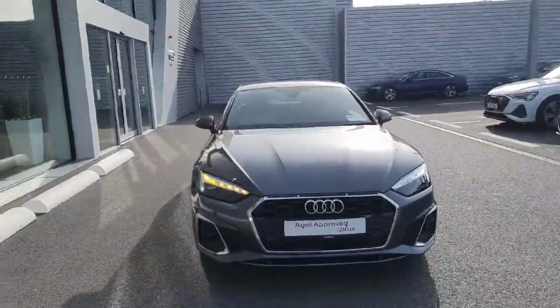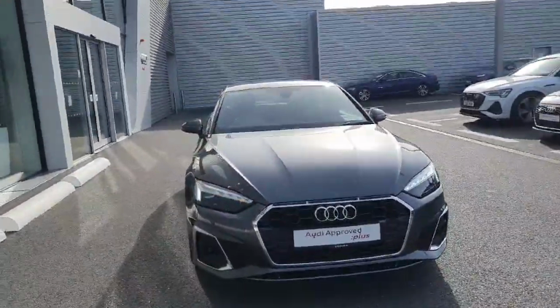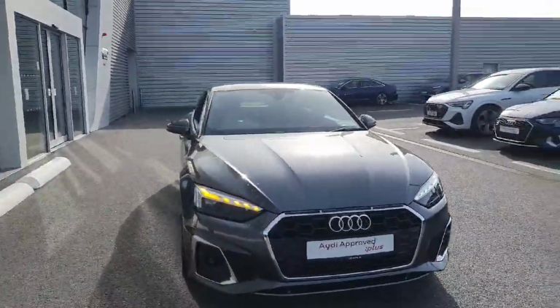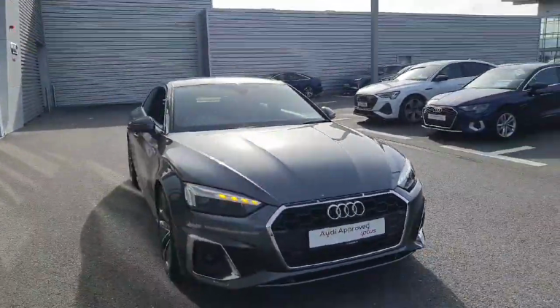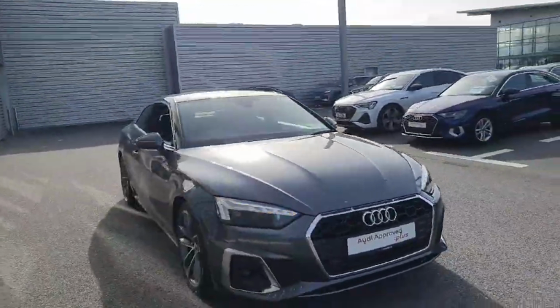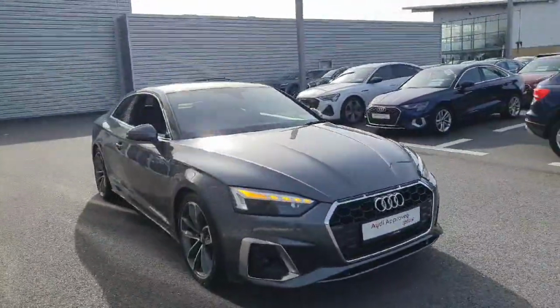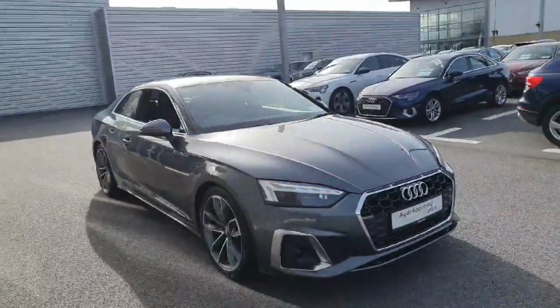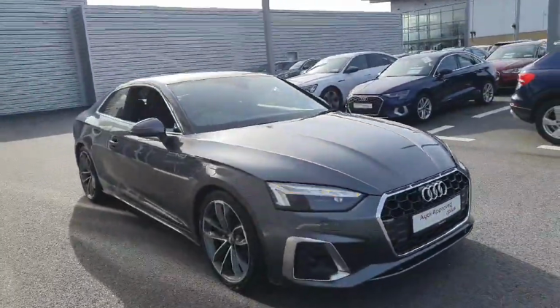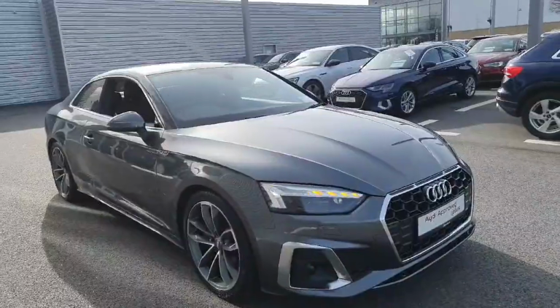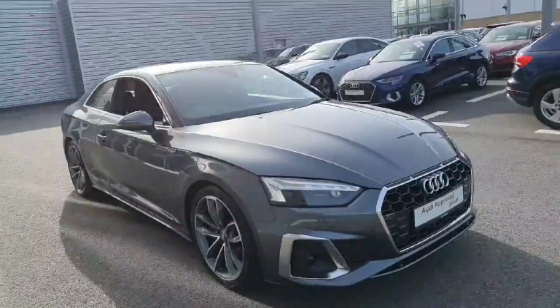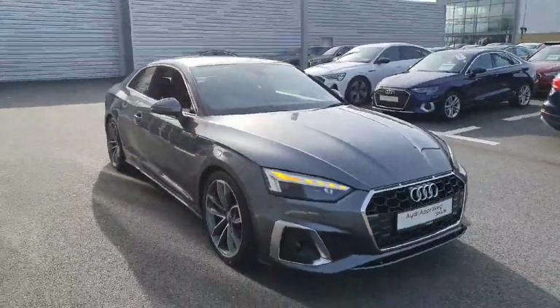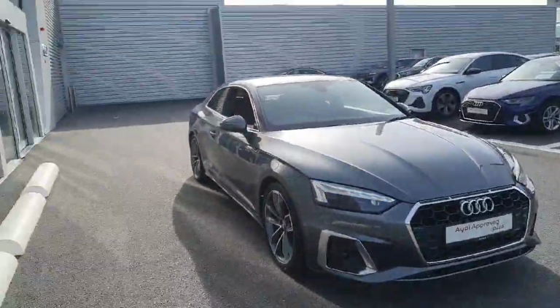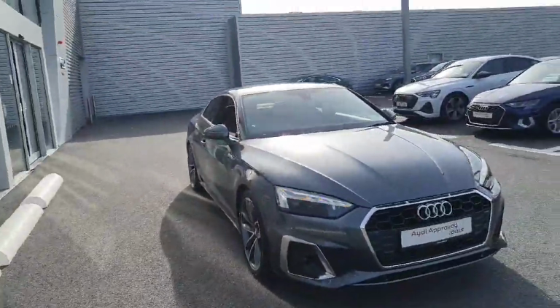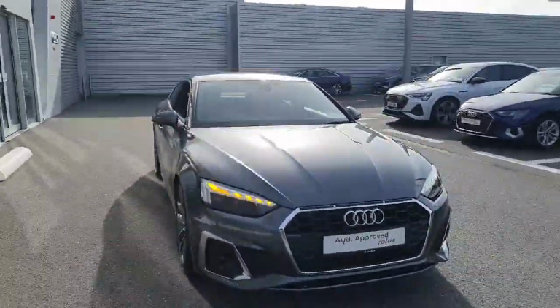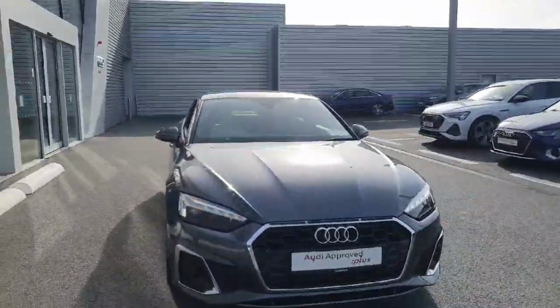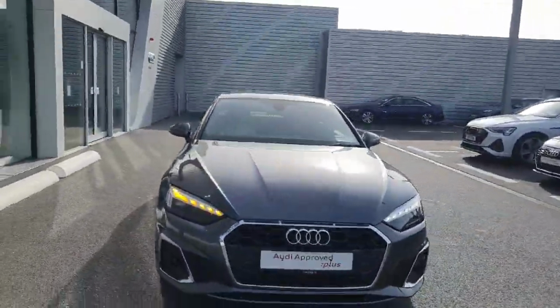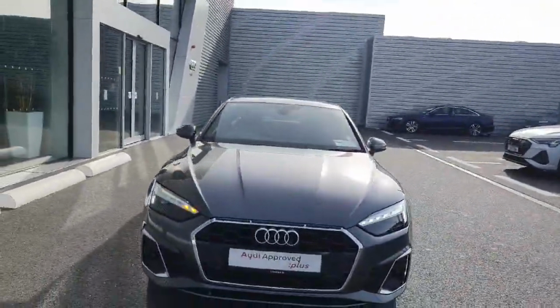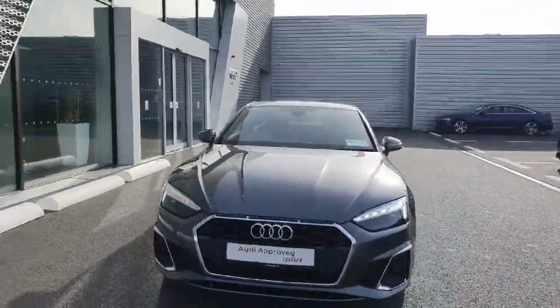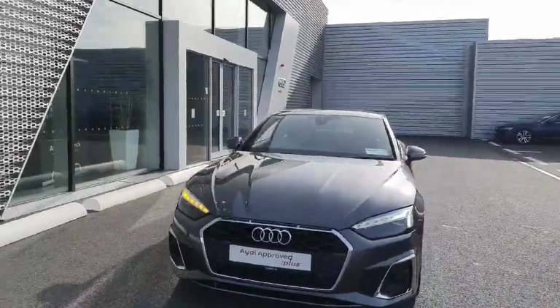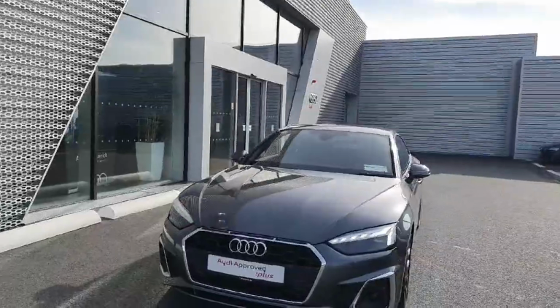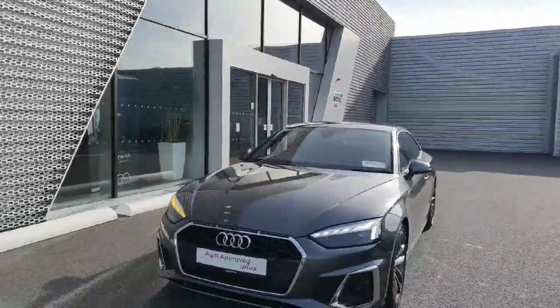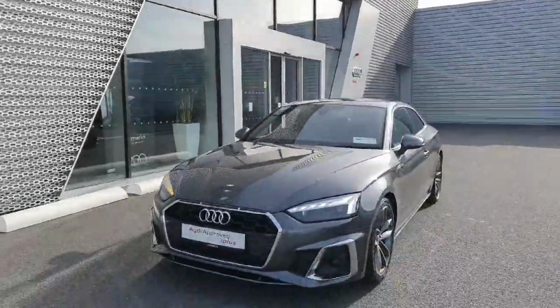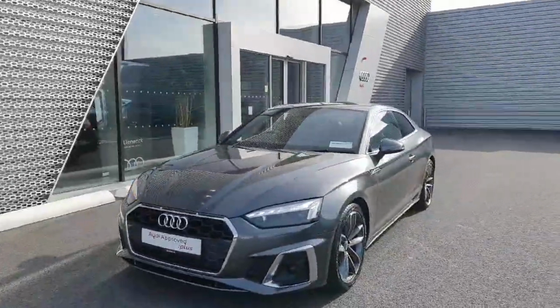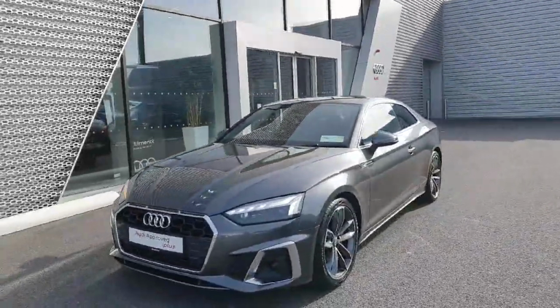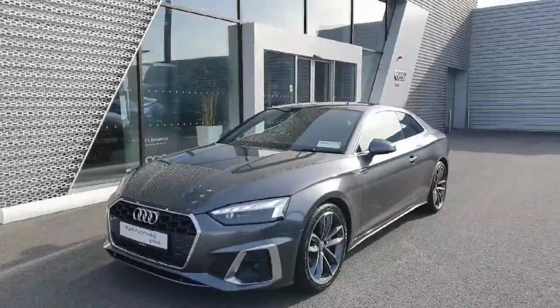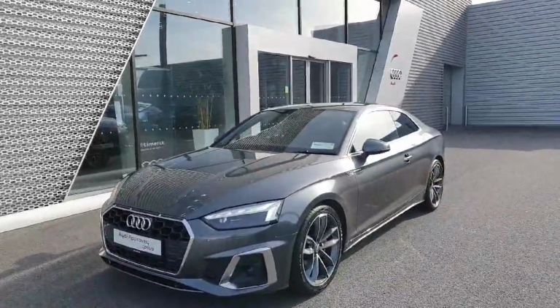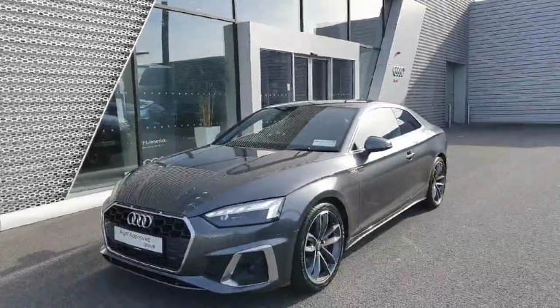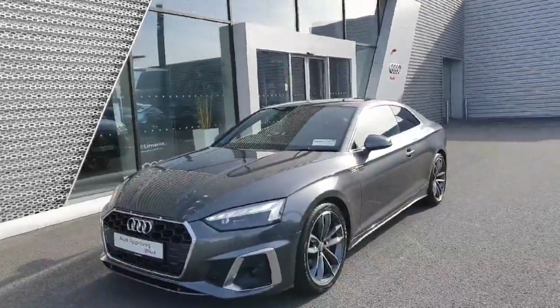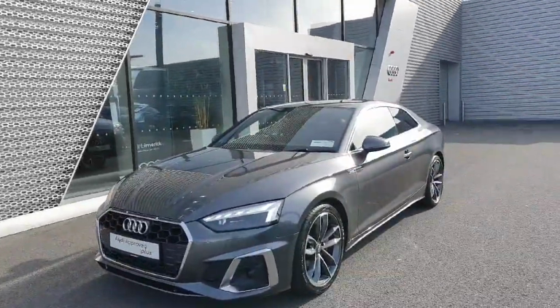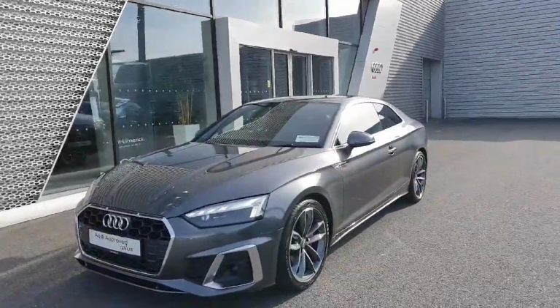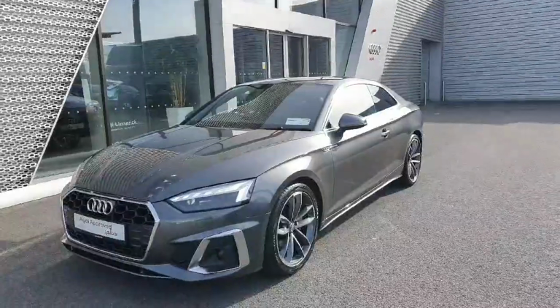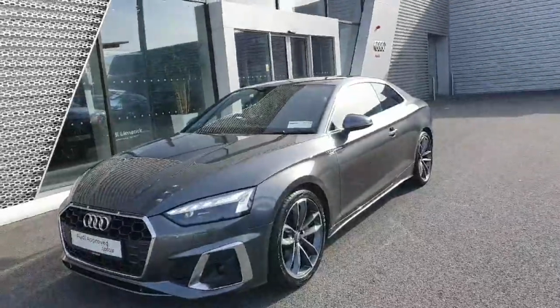Hello and welcome to Audi Limerick online sales. Today, just in, we have a 2020 new model Audi A5 Coupe. This is a new model — 2 litre TDI with a higher horsepower of 190, finished in Daytona grey pearl effect paint.